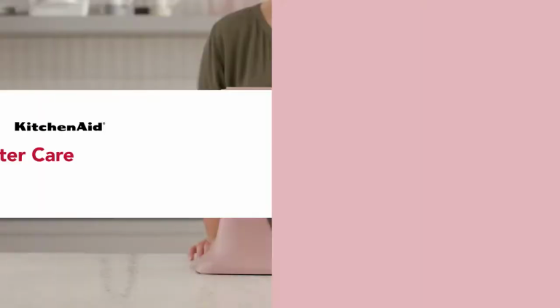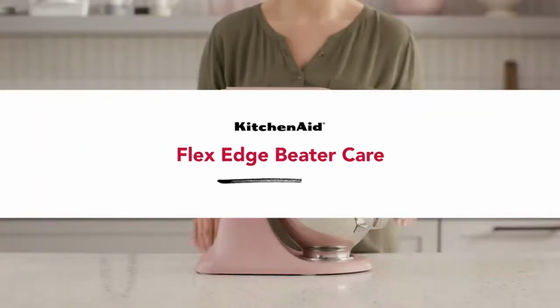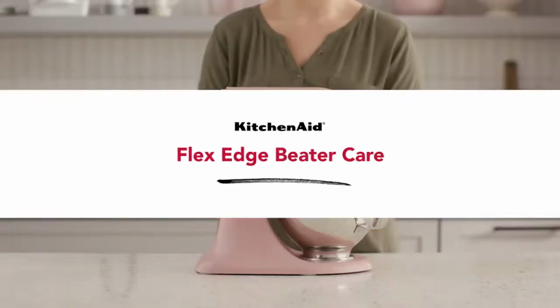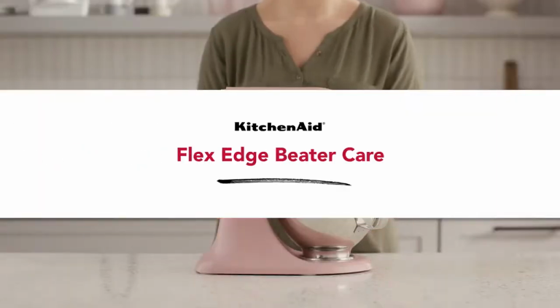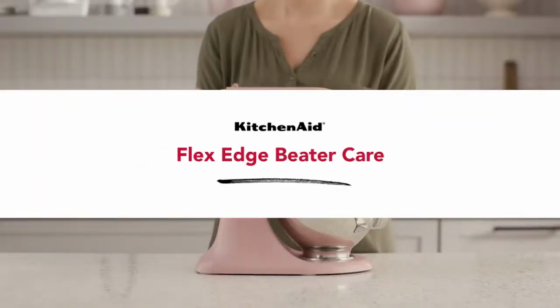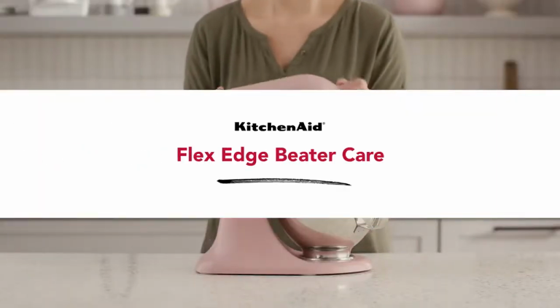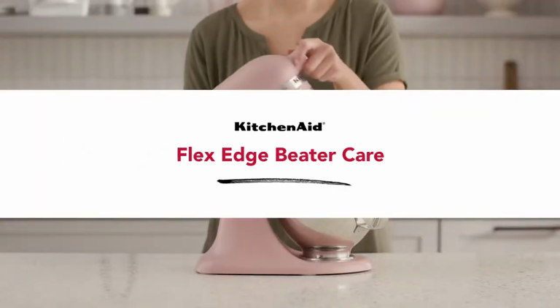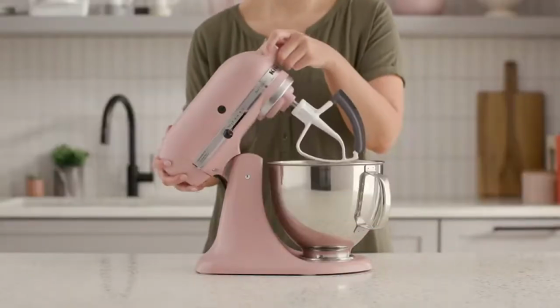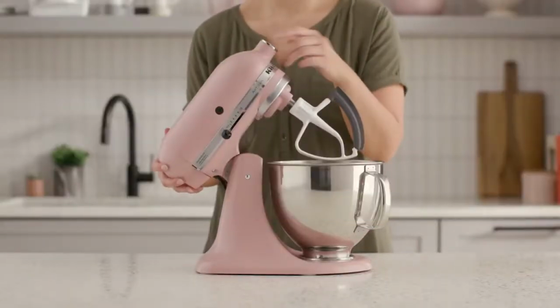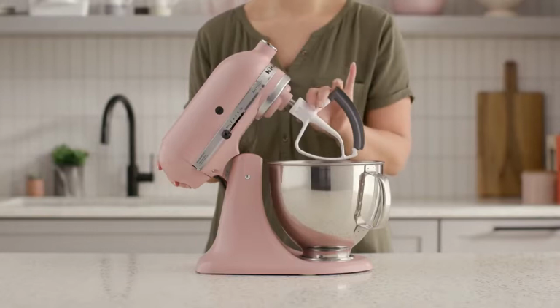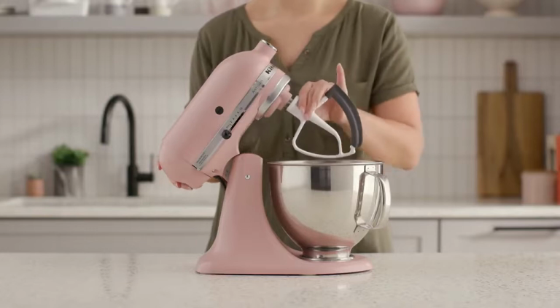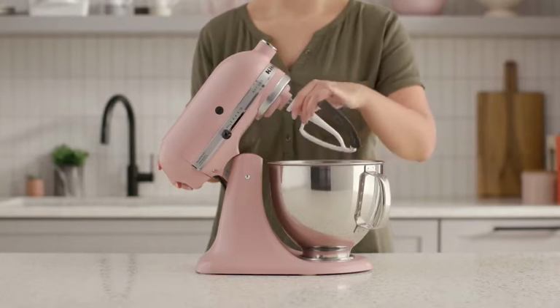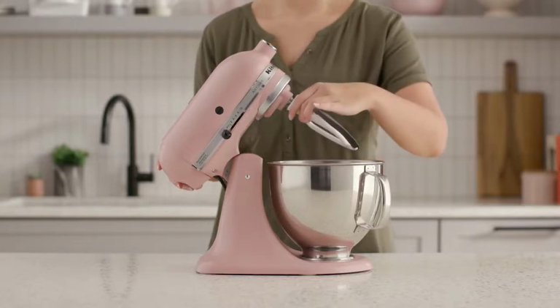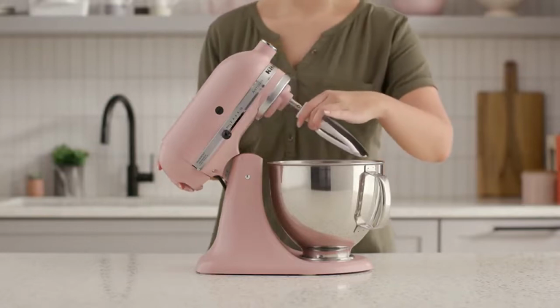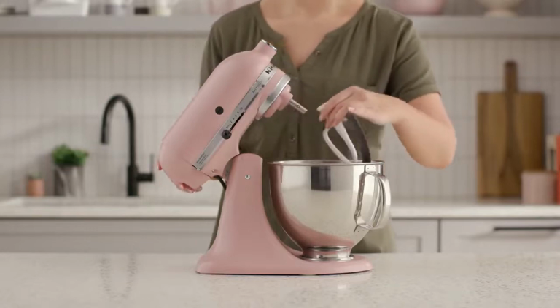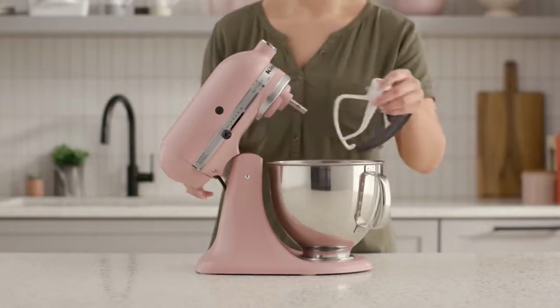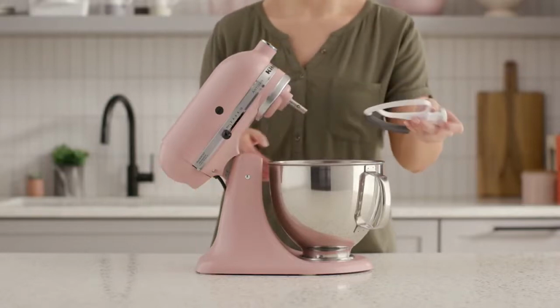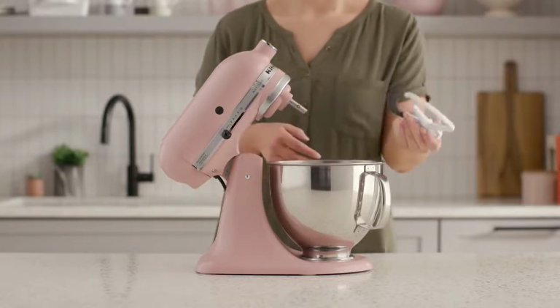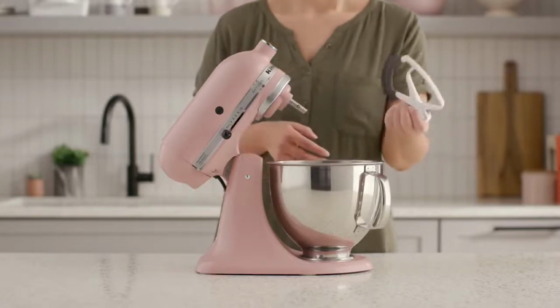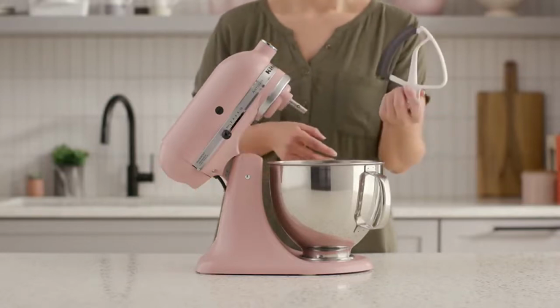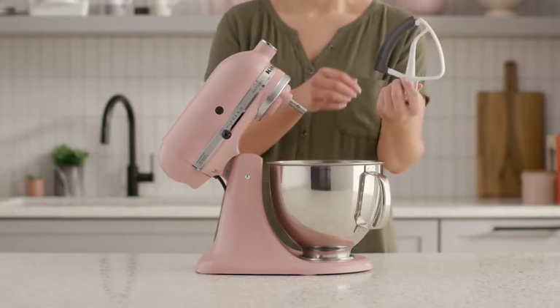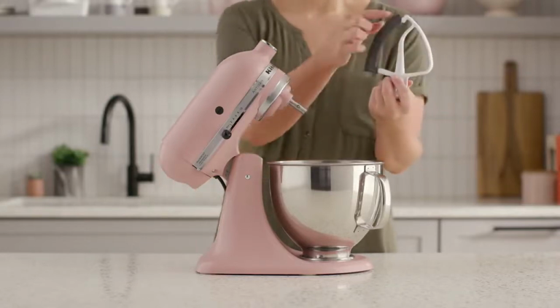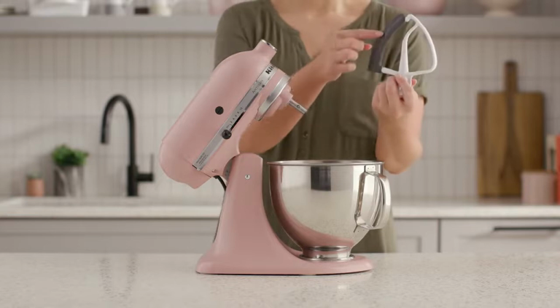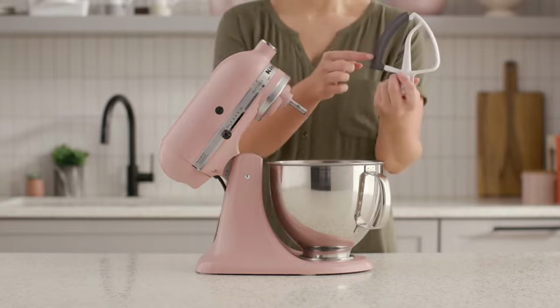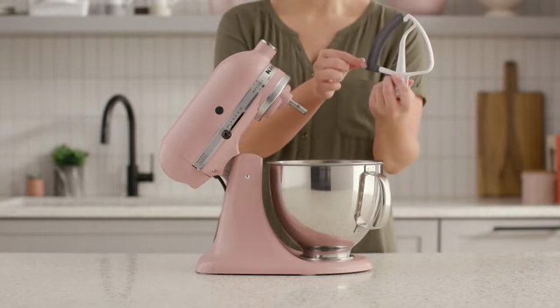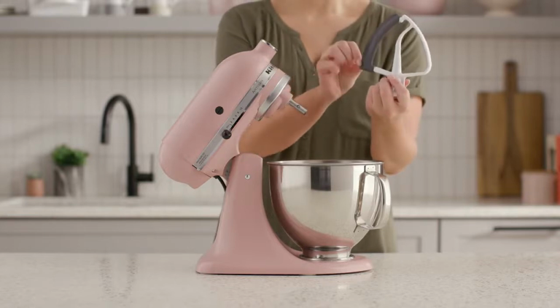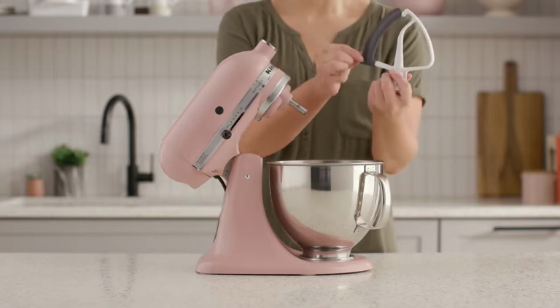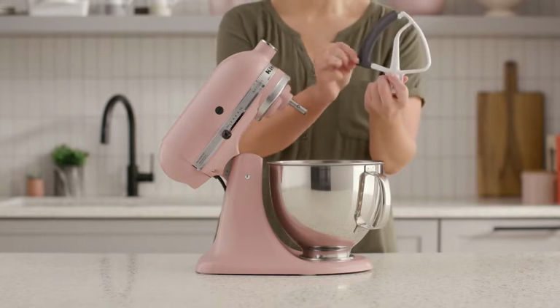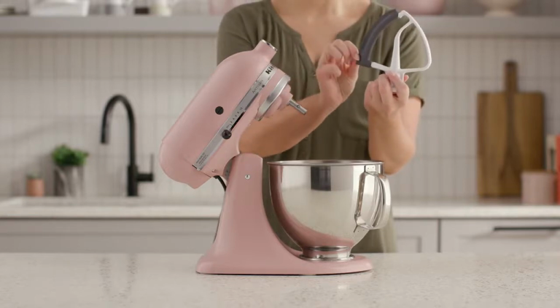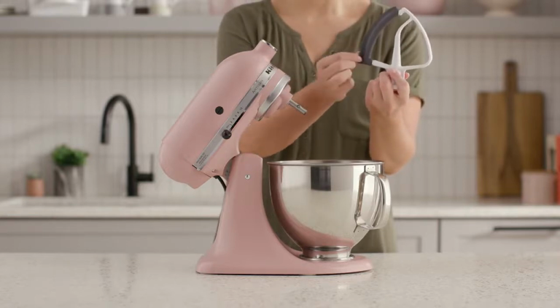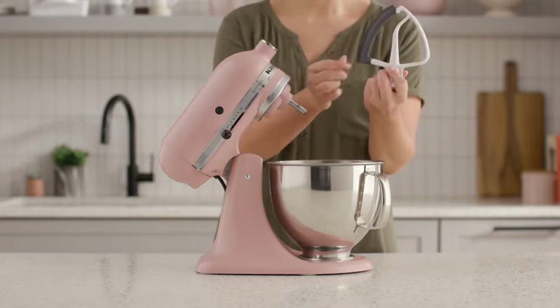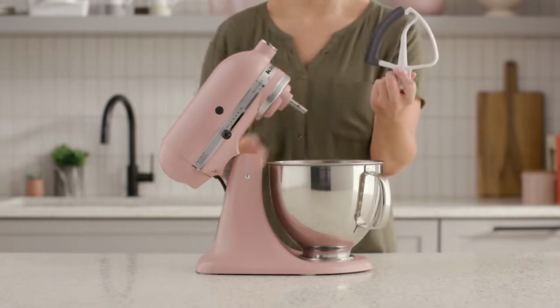The FlexEdge beater is one of the most frequently used tools in many makers' kitchens. That's why it's important to properly clean and maintain them. Here are some tips and tricks to help preserve the long-term health of your FlexEdge beater.